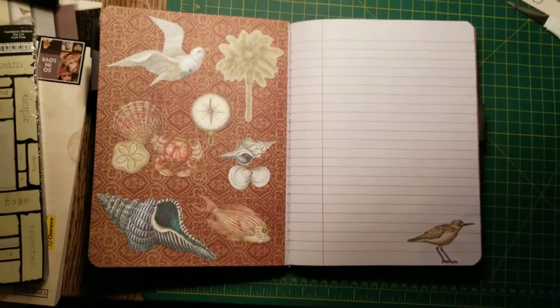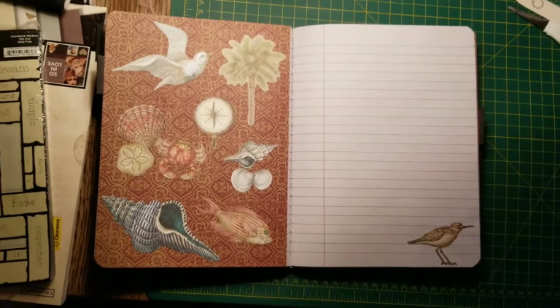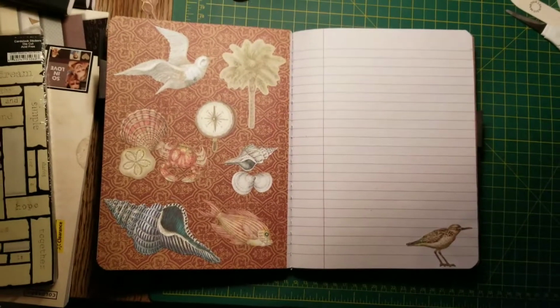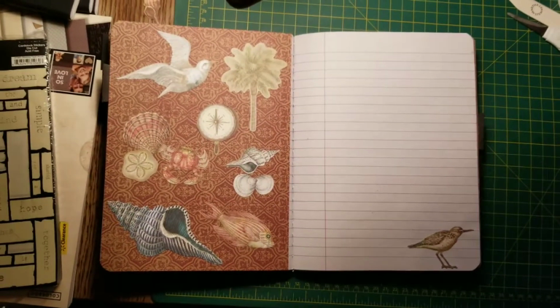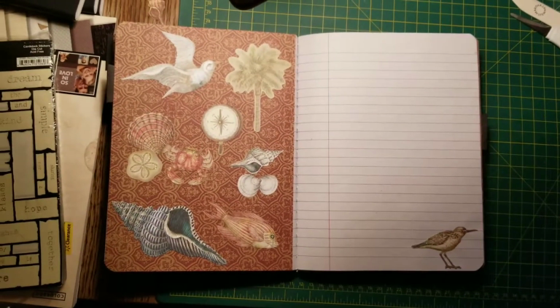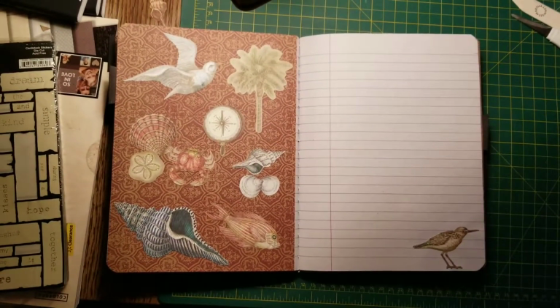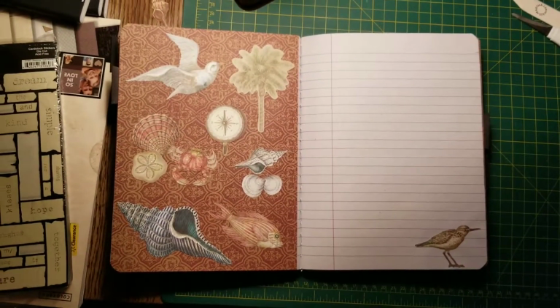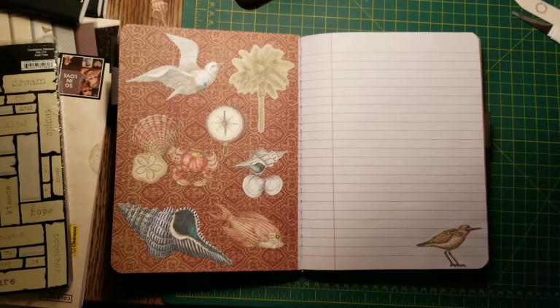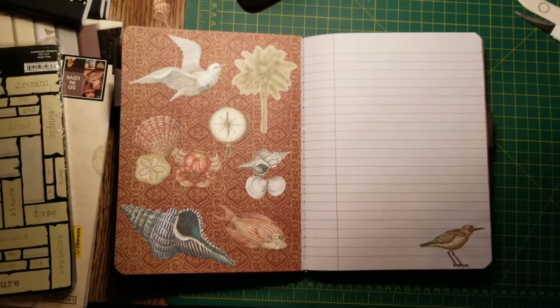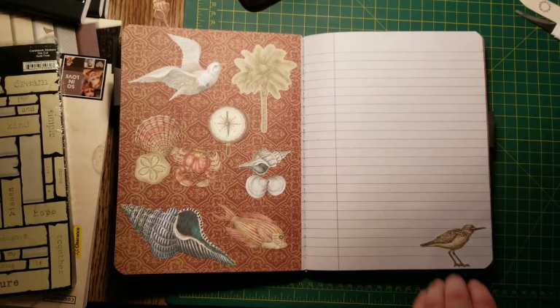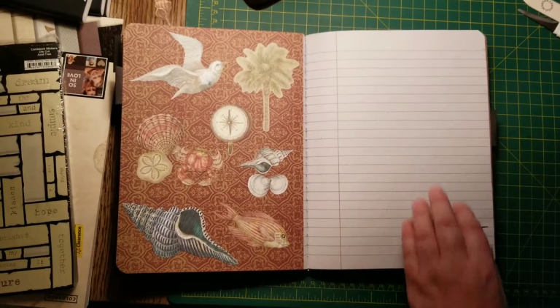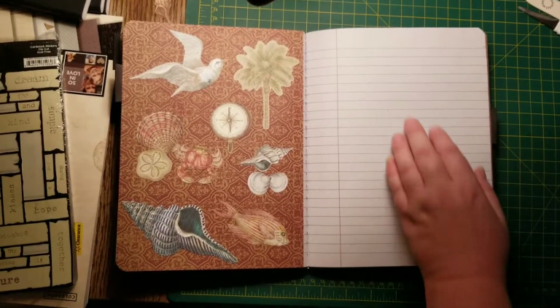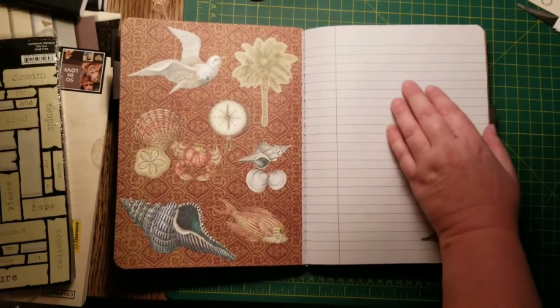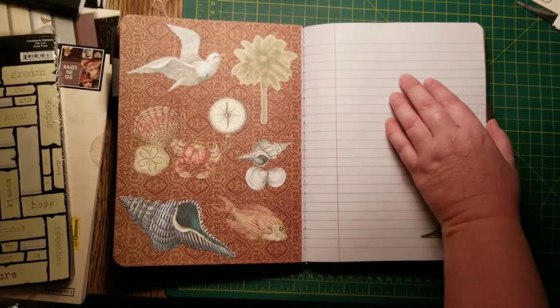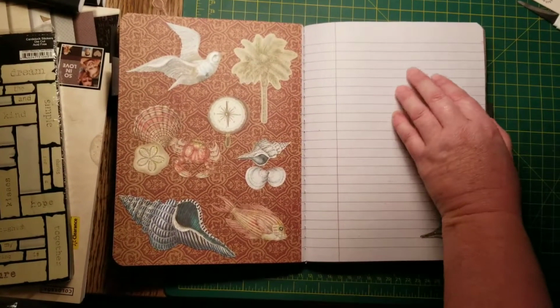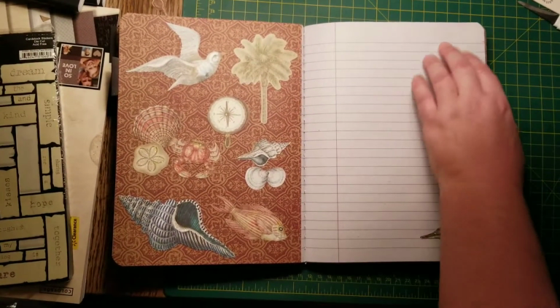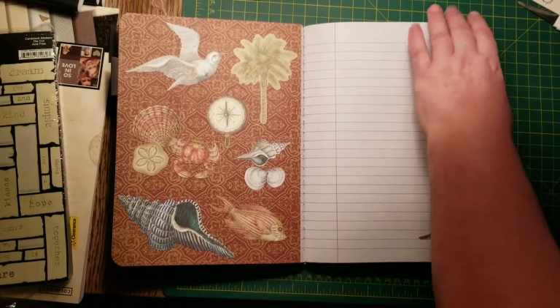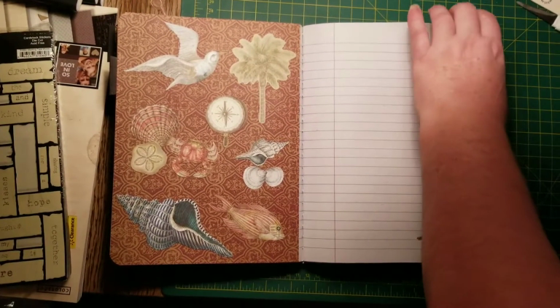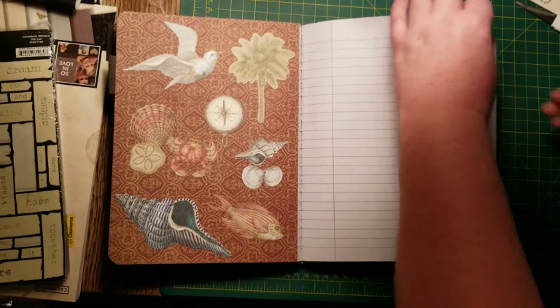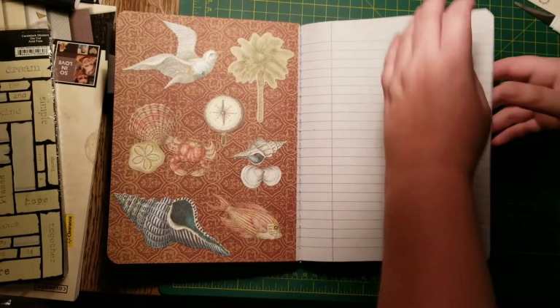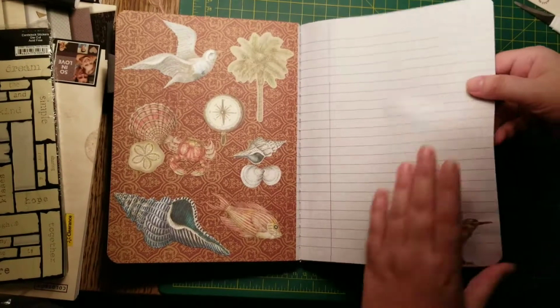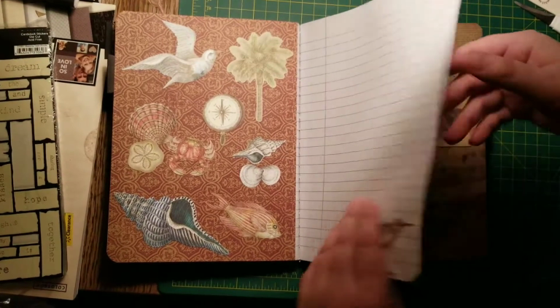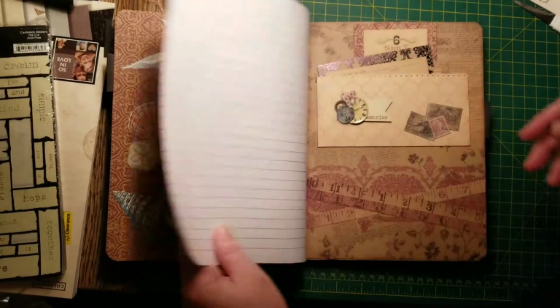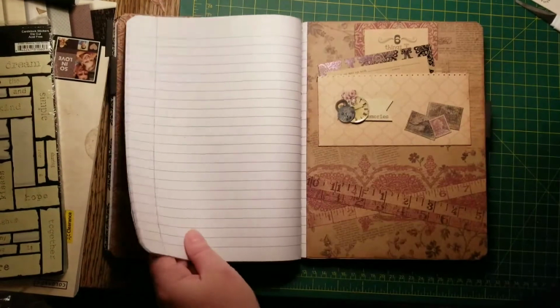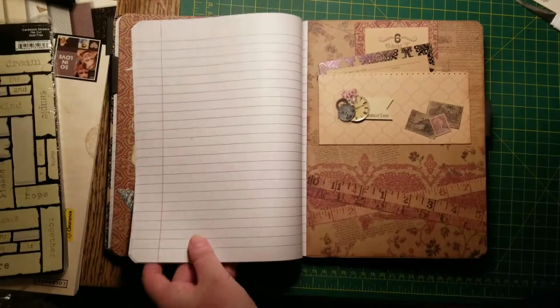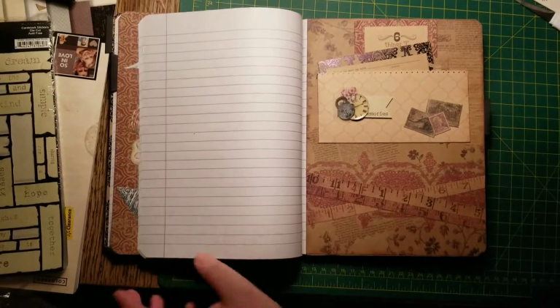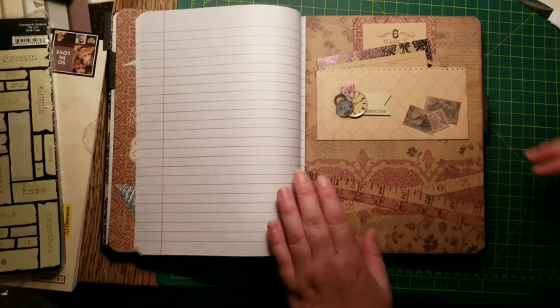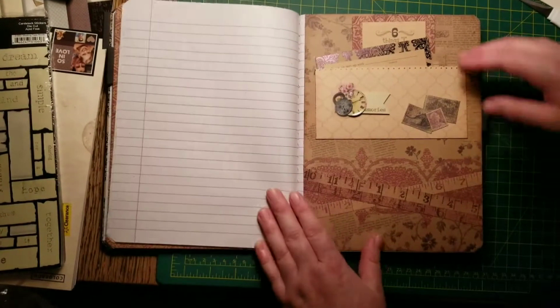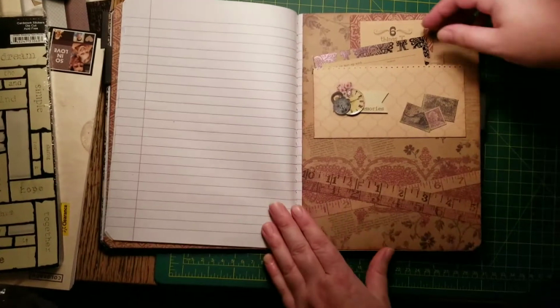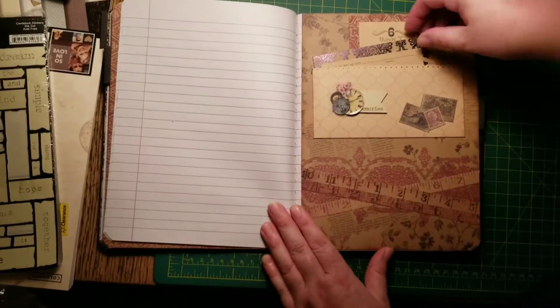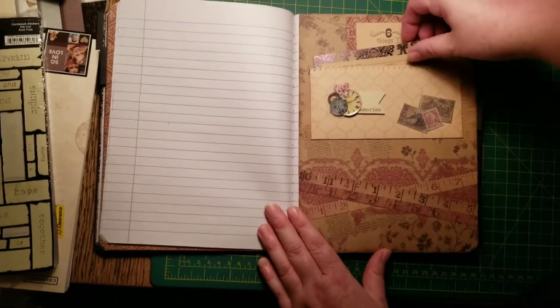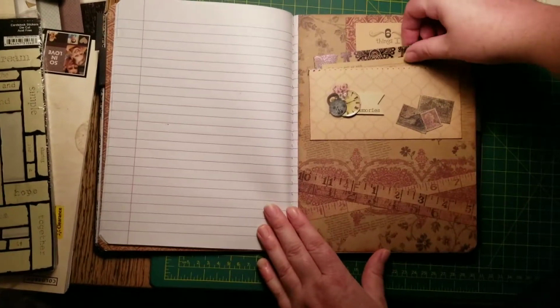And just seashells here. Just leave it right like that. And then this is another pocket.